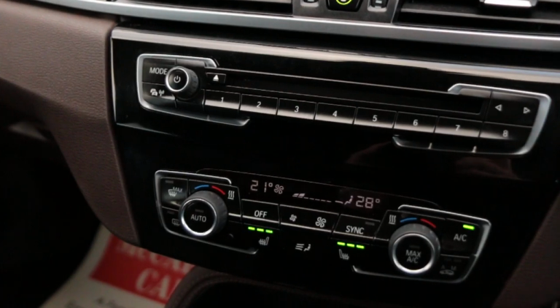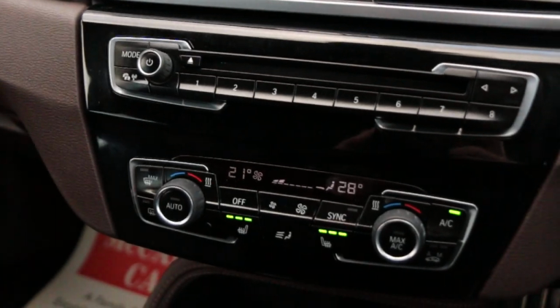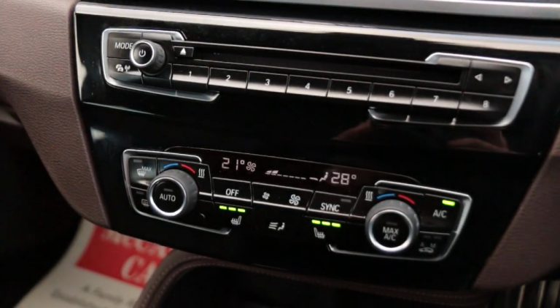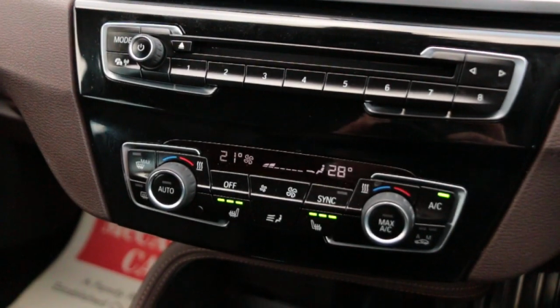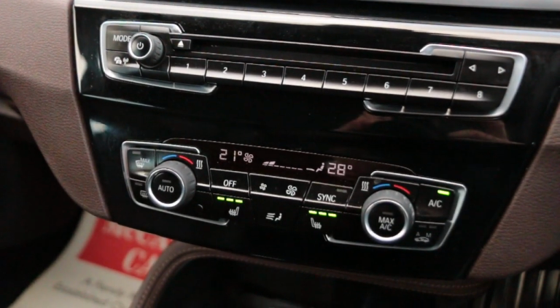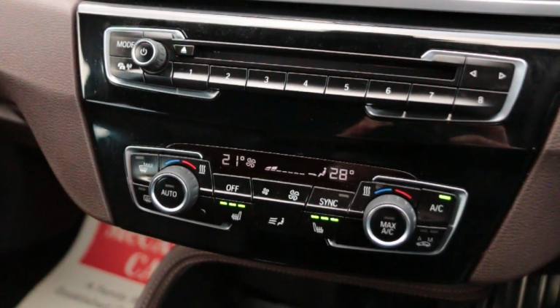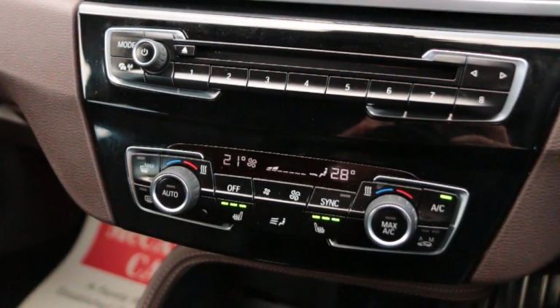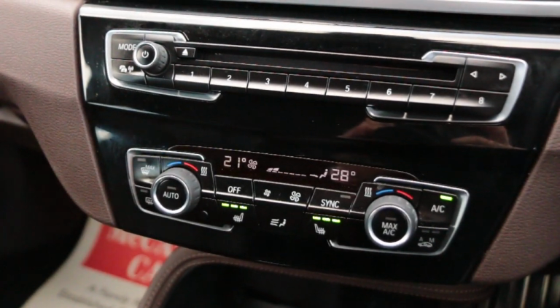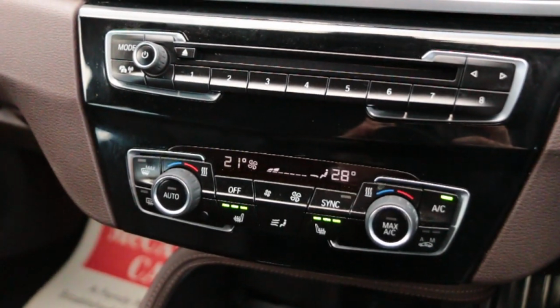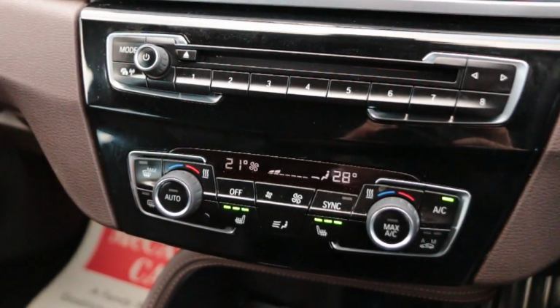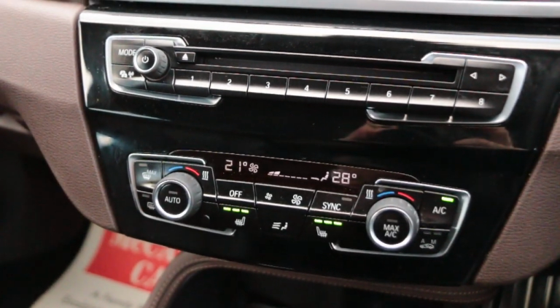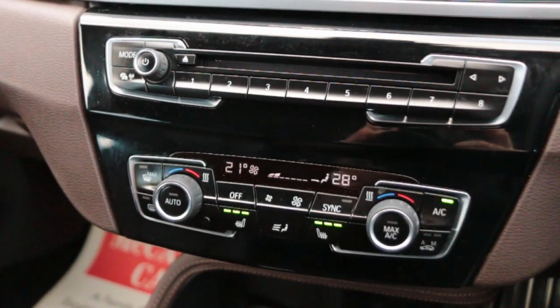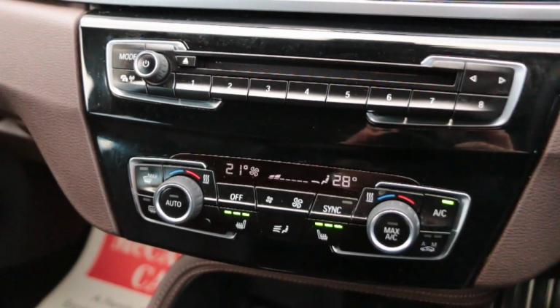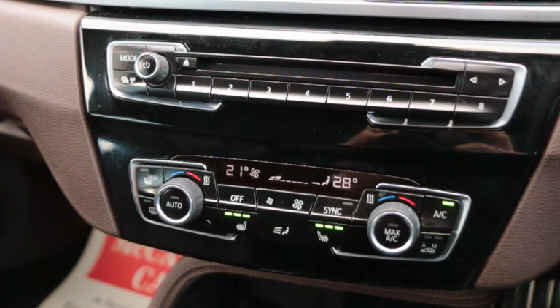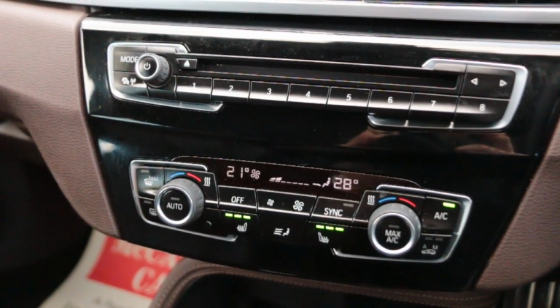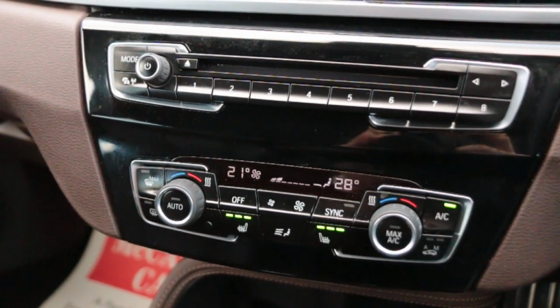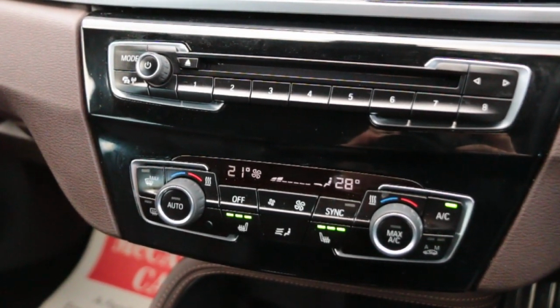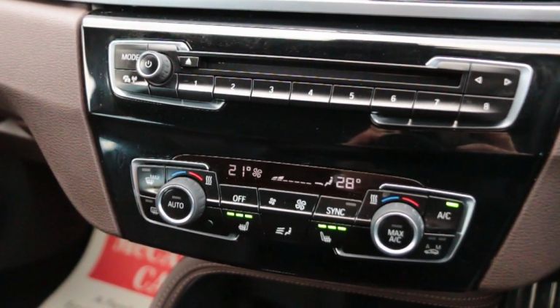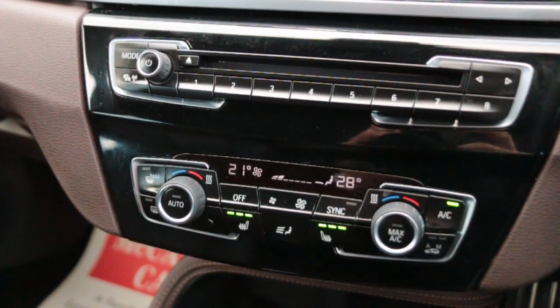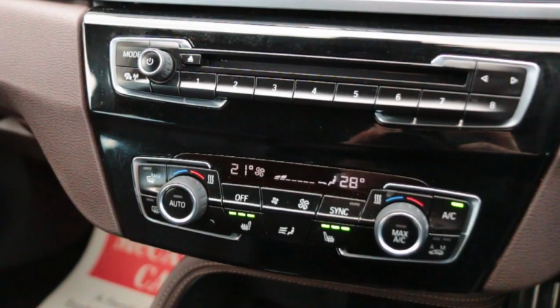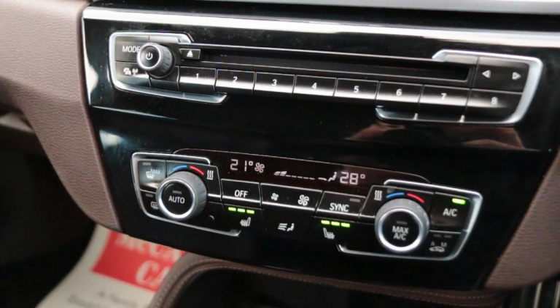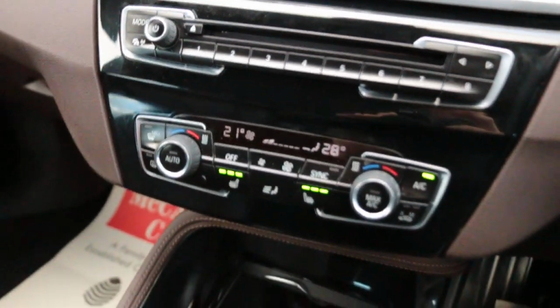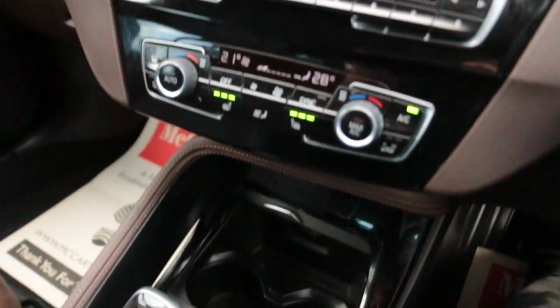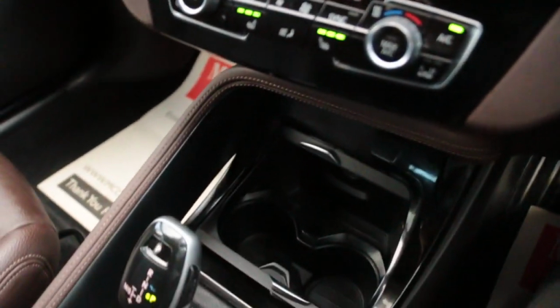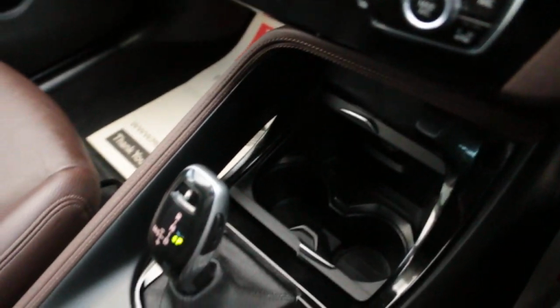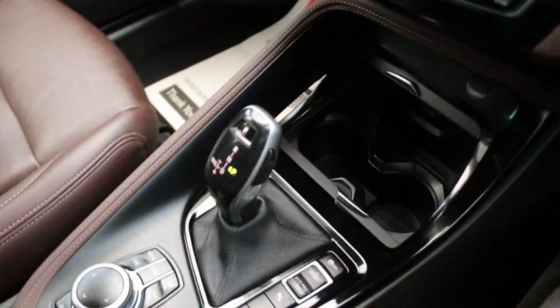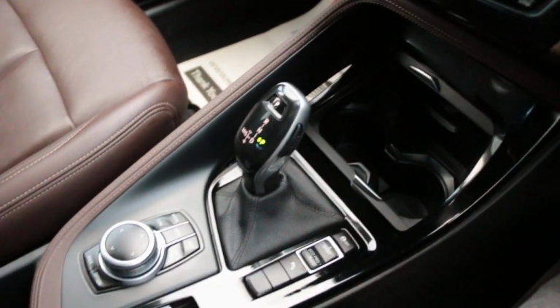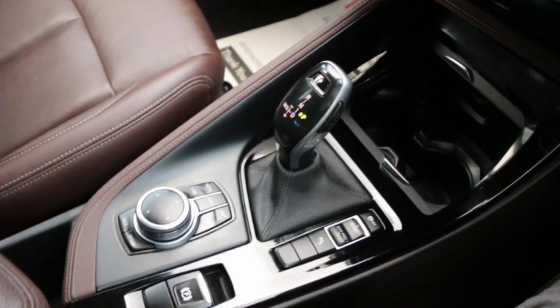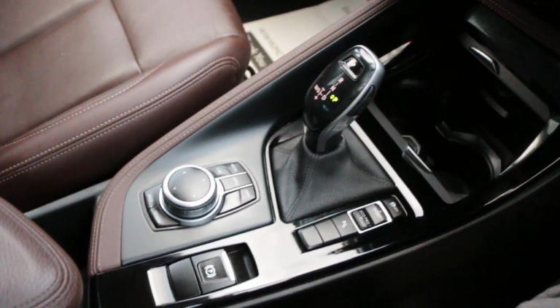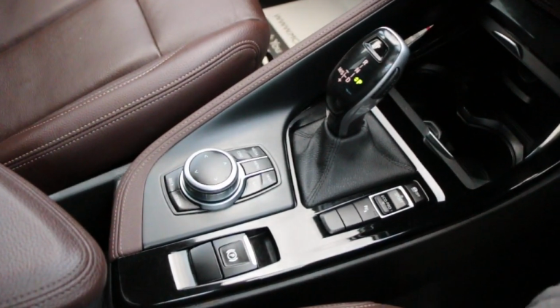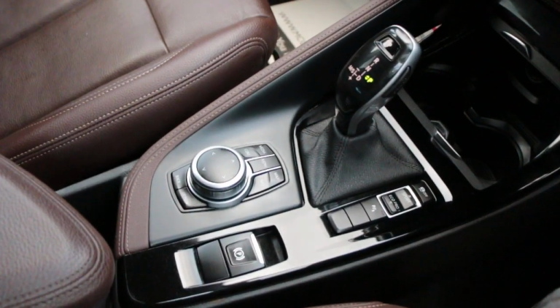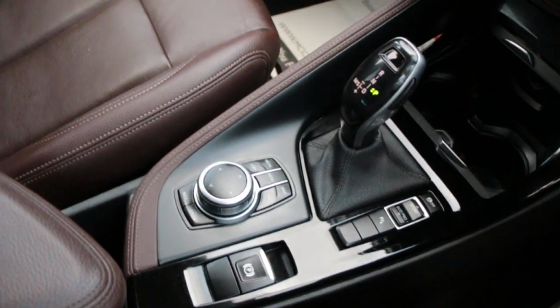Two-zone climate control aircon, heated seats, central cup holders, and automatic gearbox.